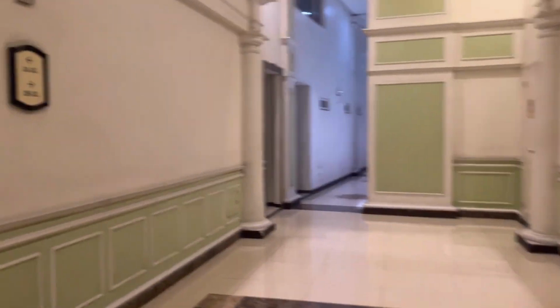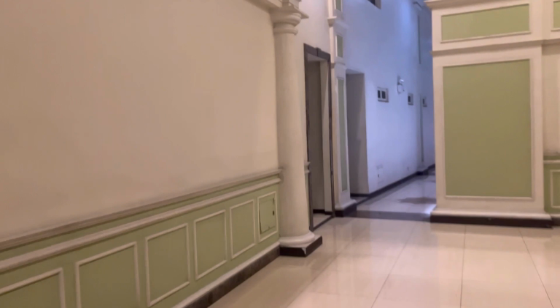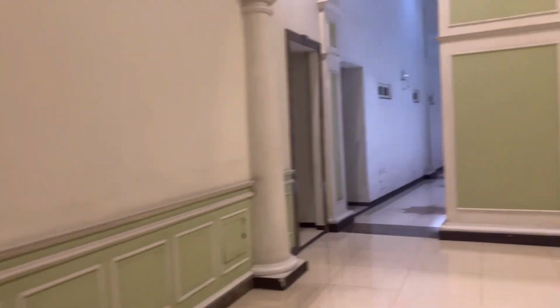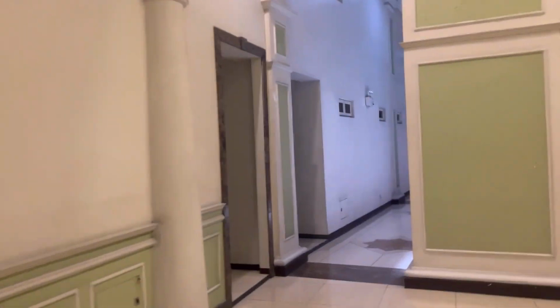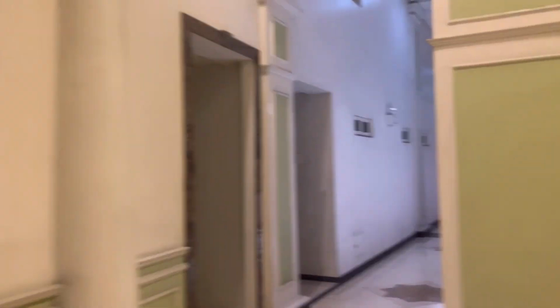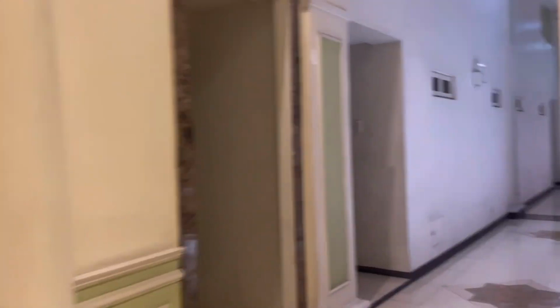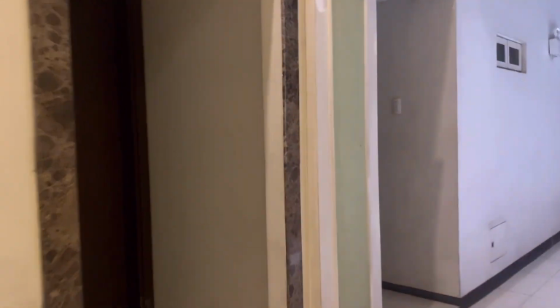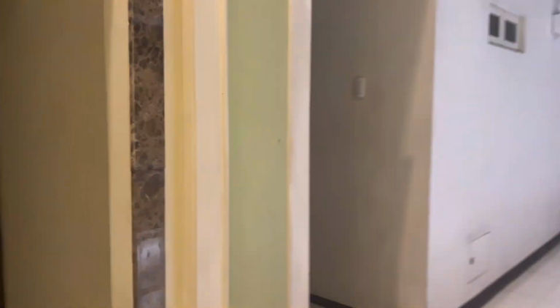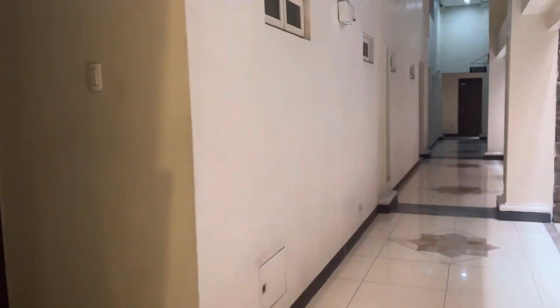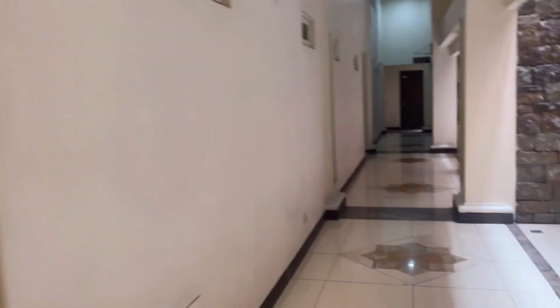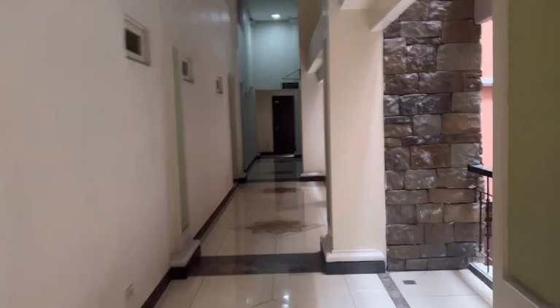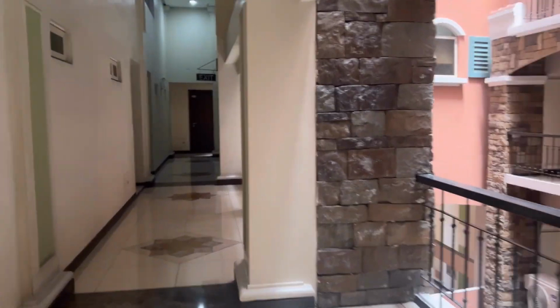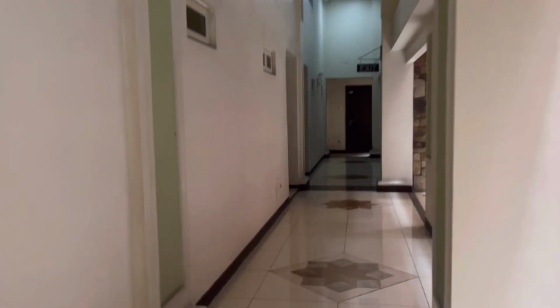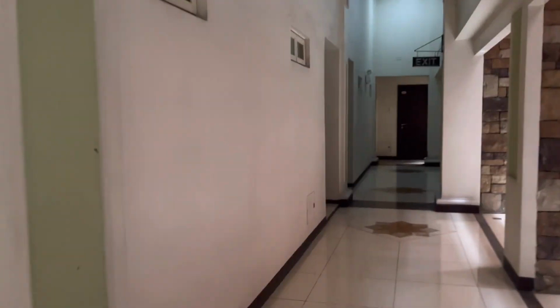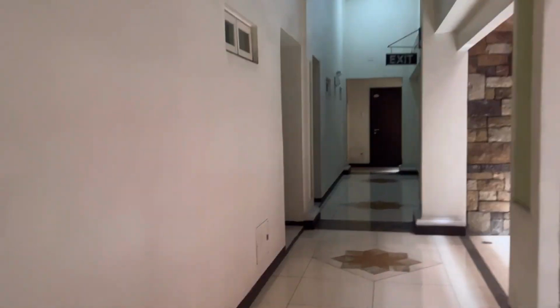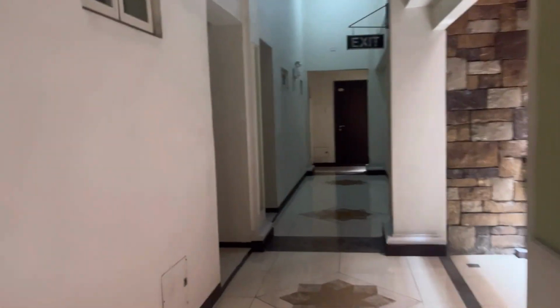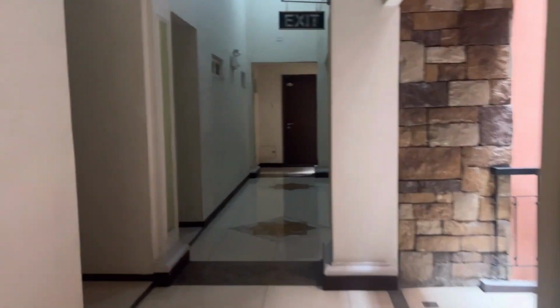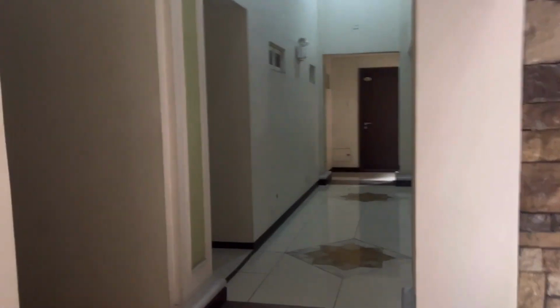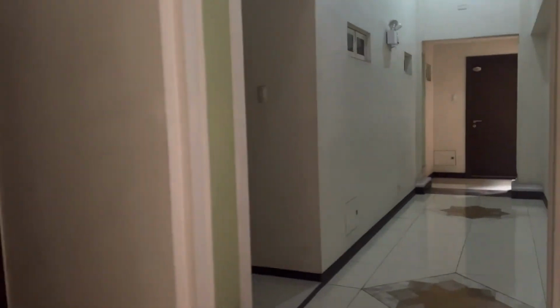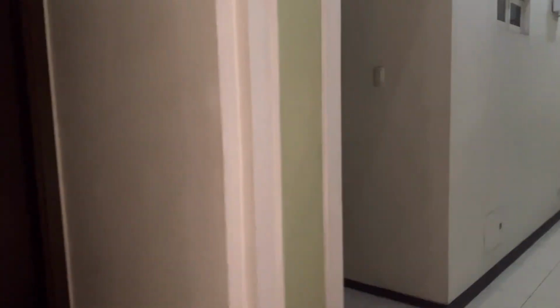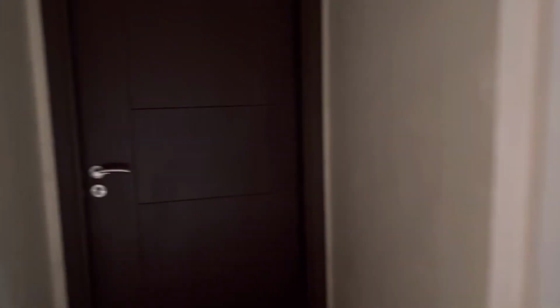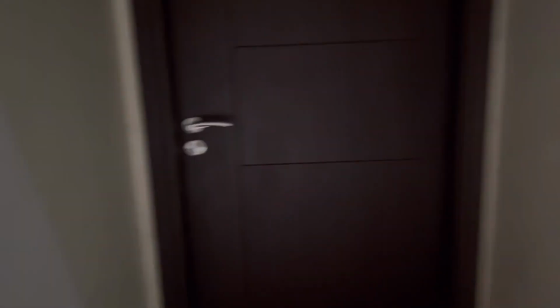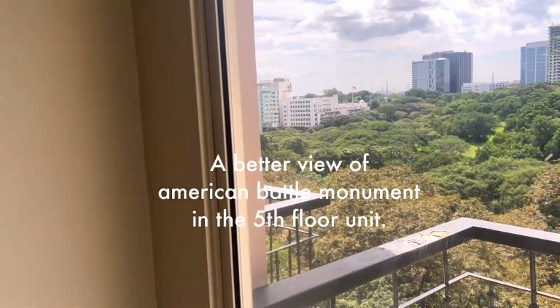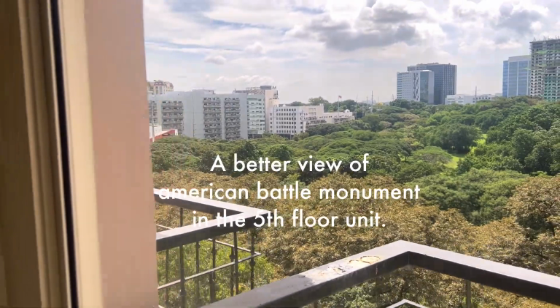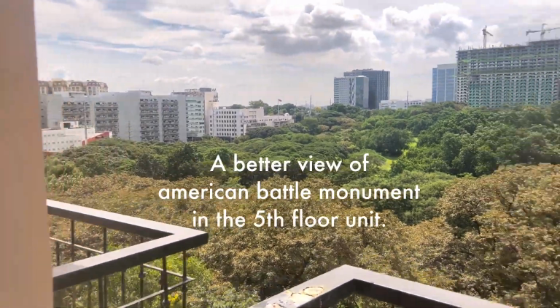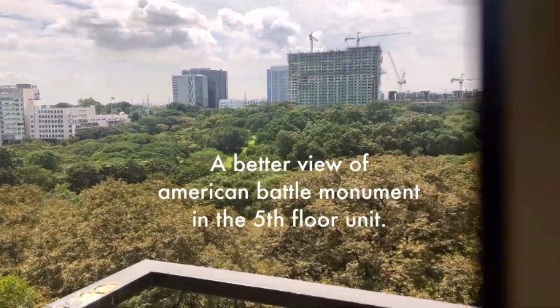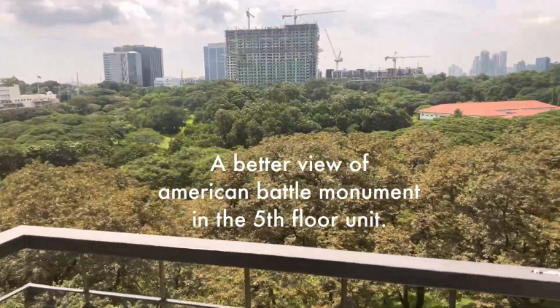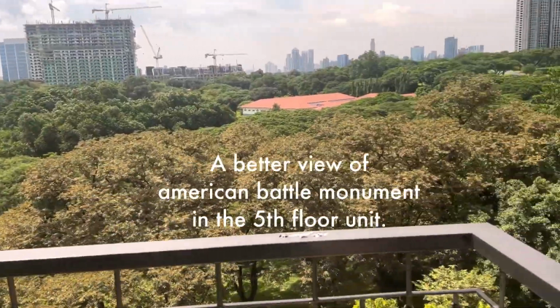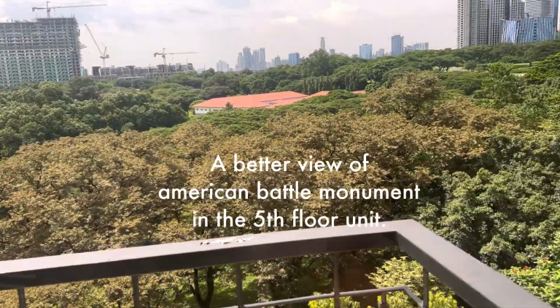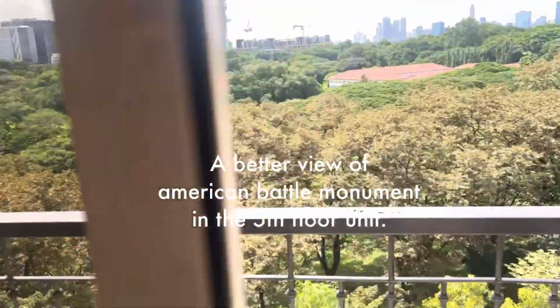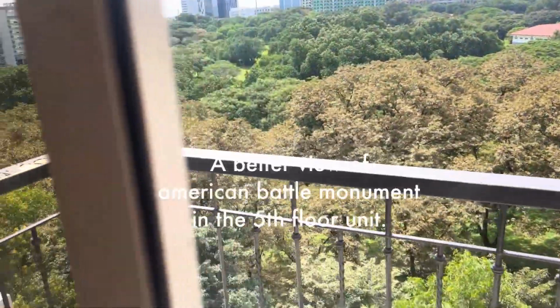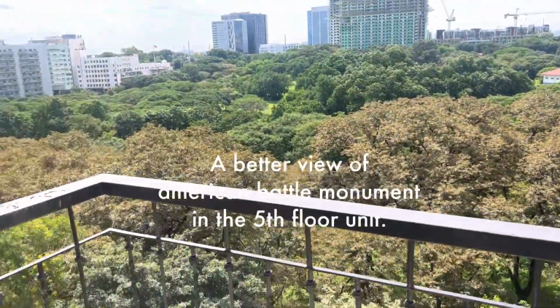So, ₱180,000 per square meter, 64.5 square meters, one-bedroom loft — around ₱11.6 million. And if with parking space, around ₱12.6 million, with an additional ₱1 million for the parking. So this is the unit.